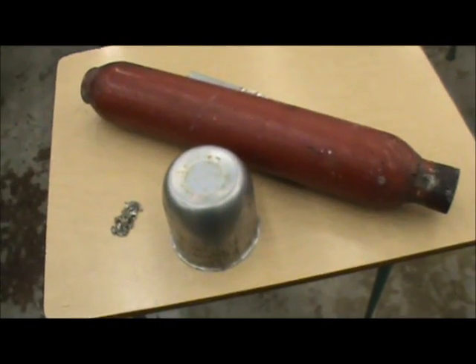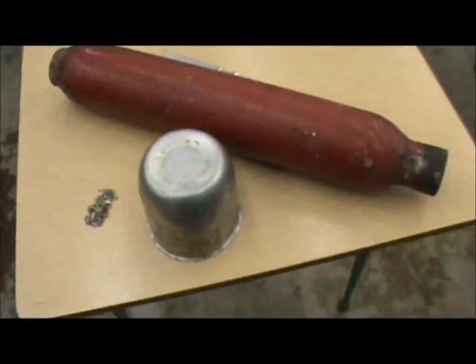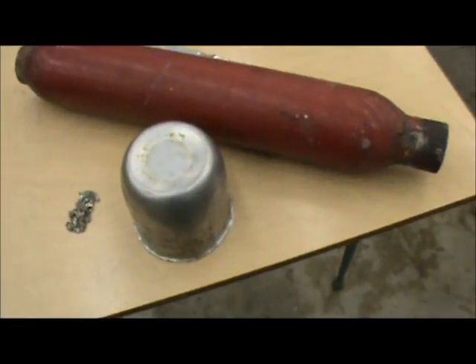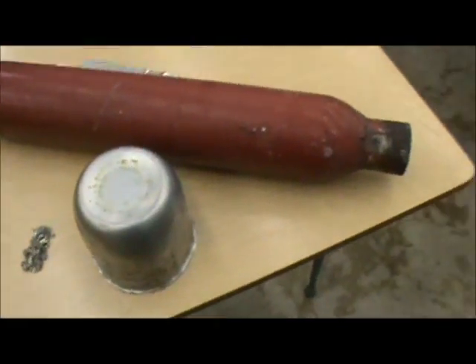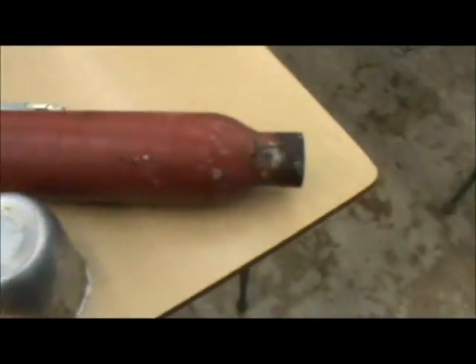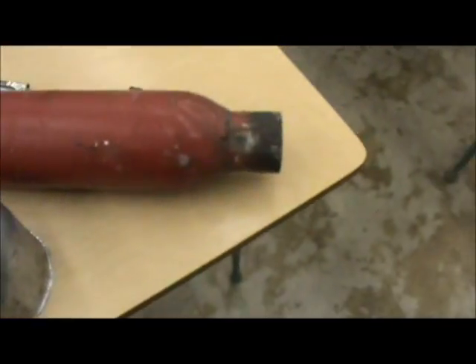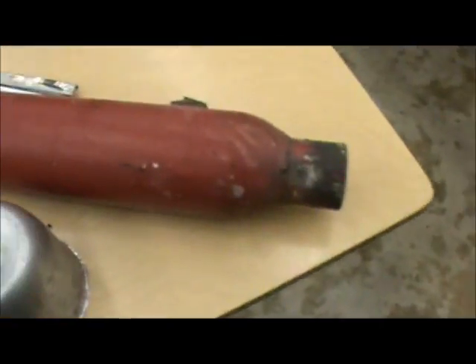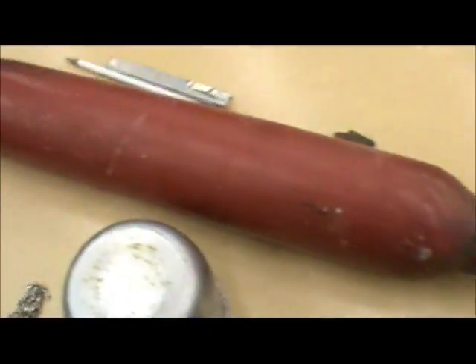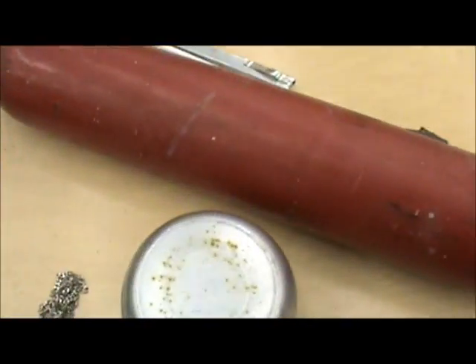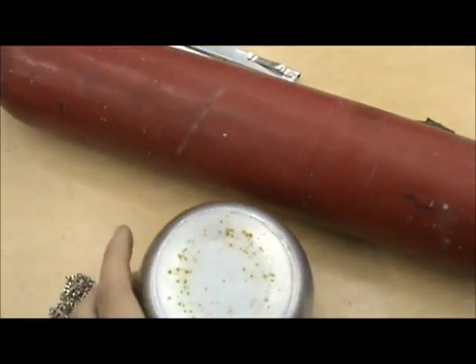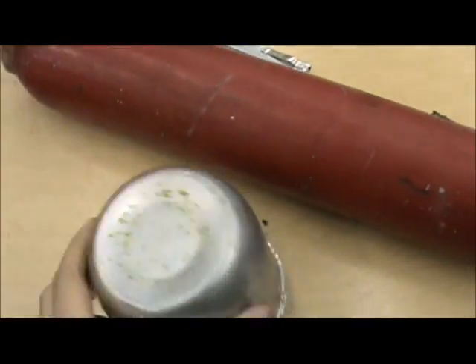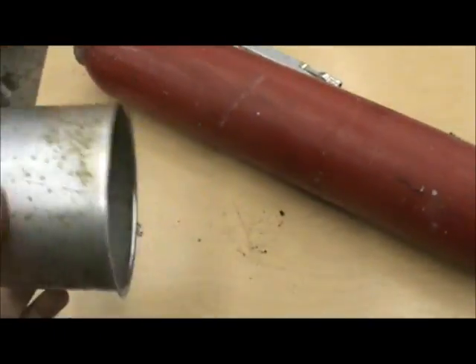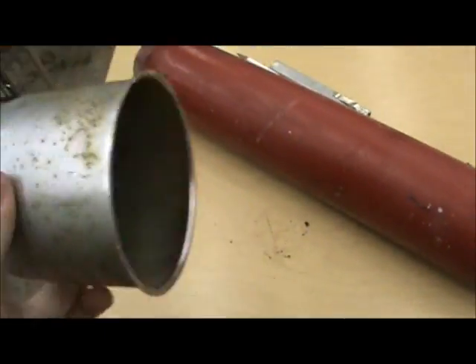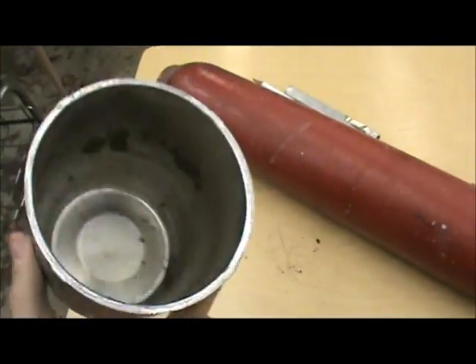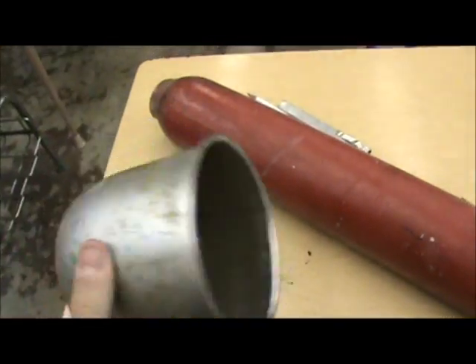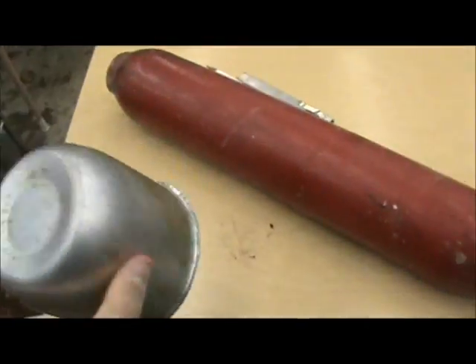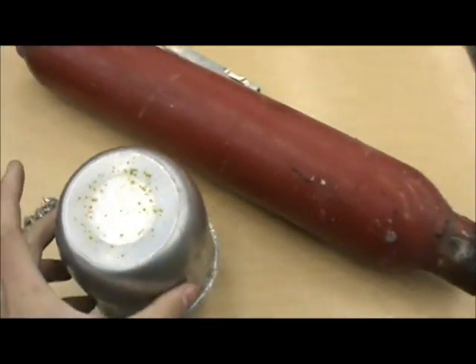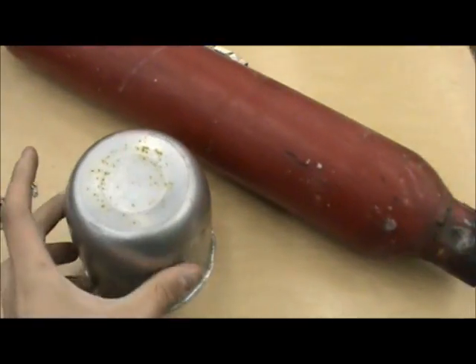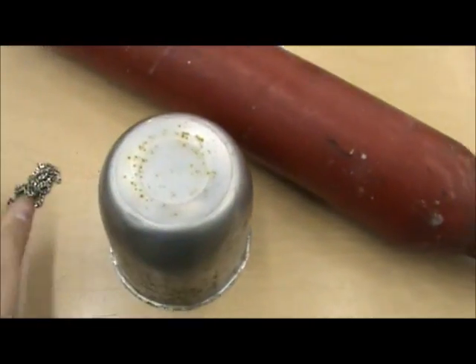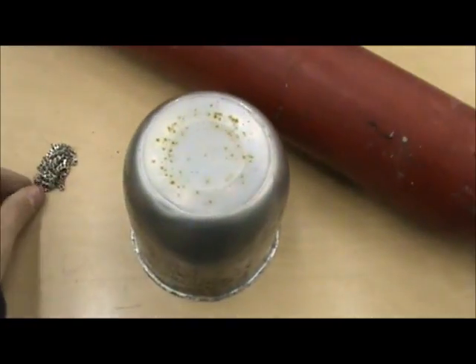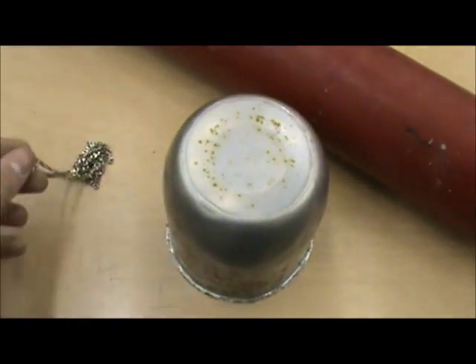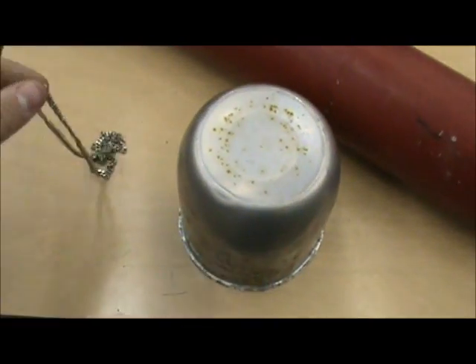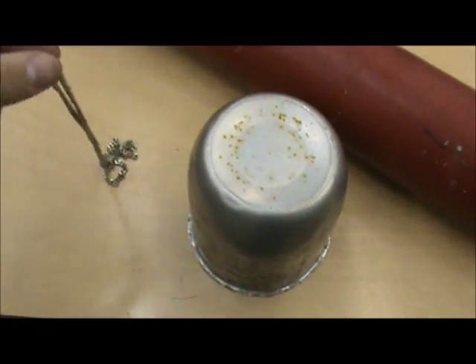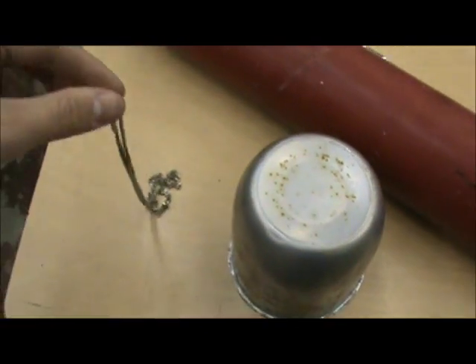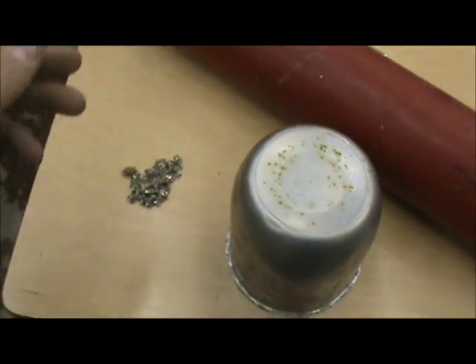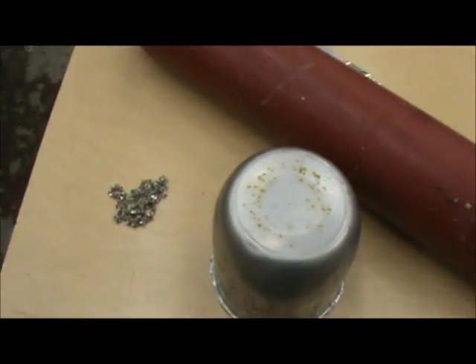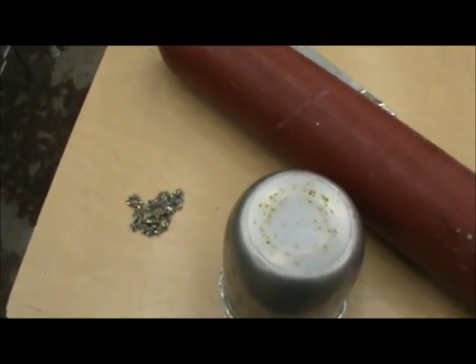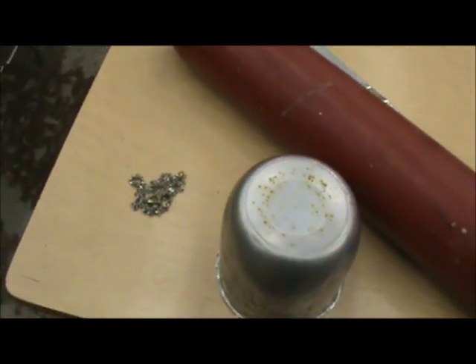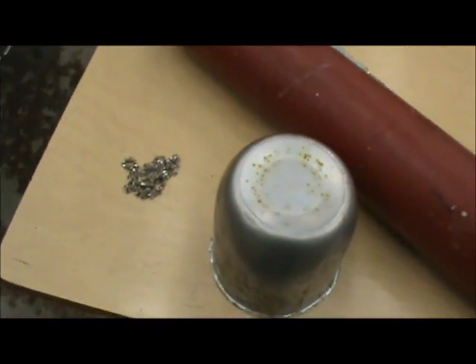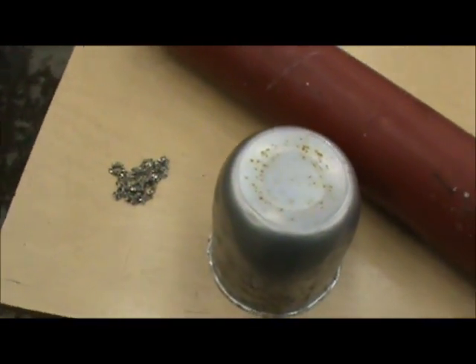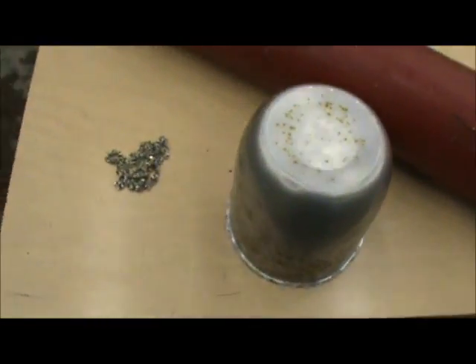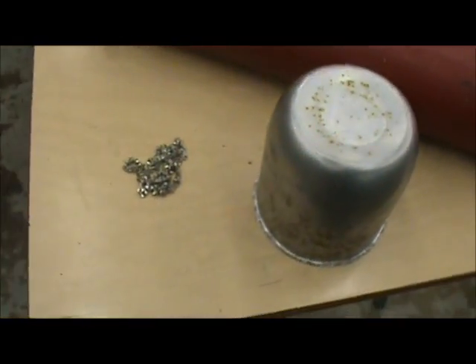So here's a cherry bomb I got, an old center cap from a rim, and an old necklace — just some metal pieces.